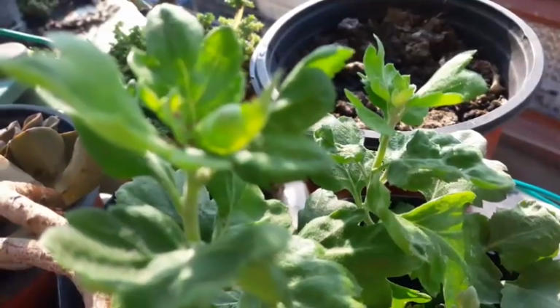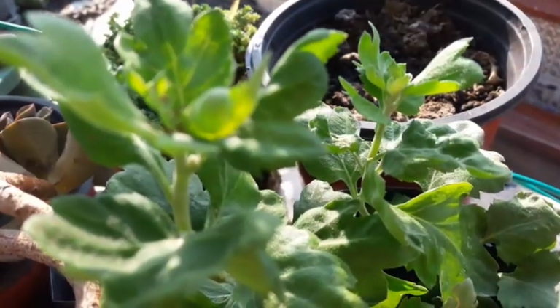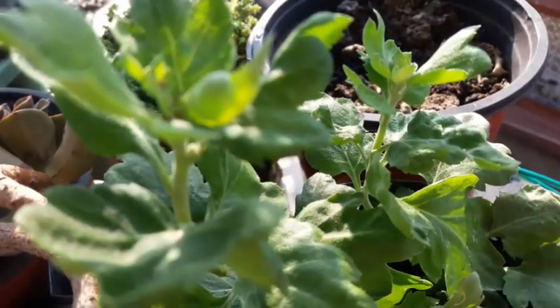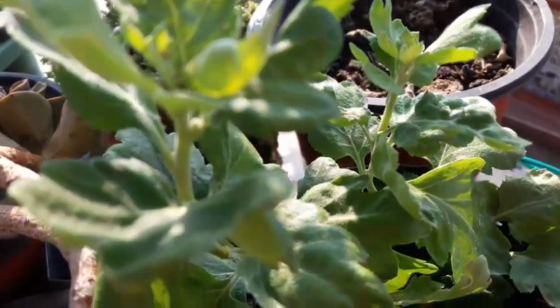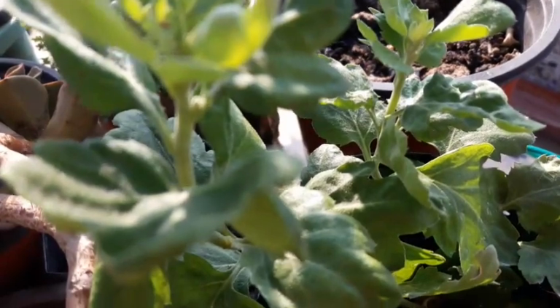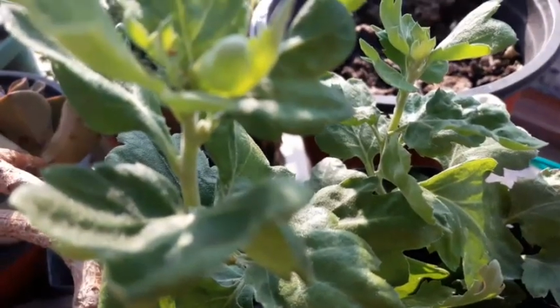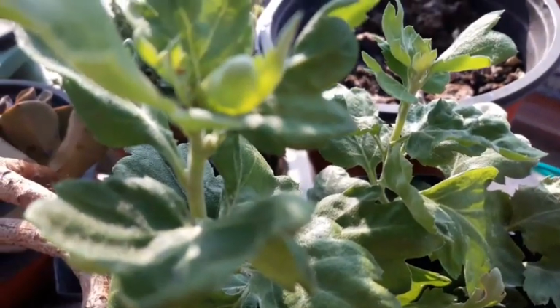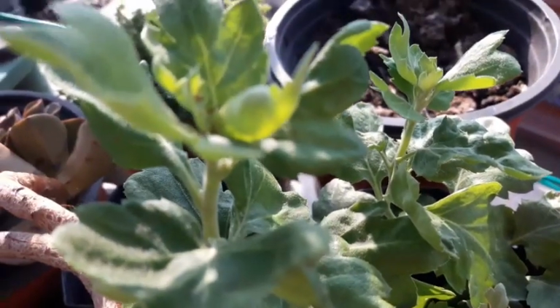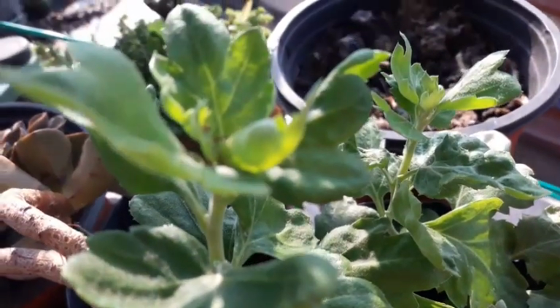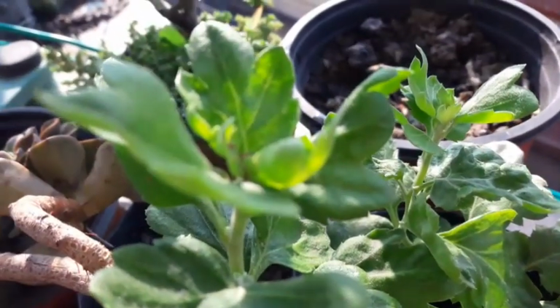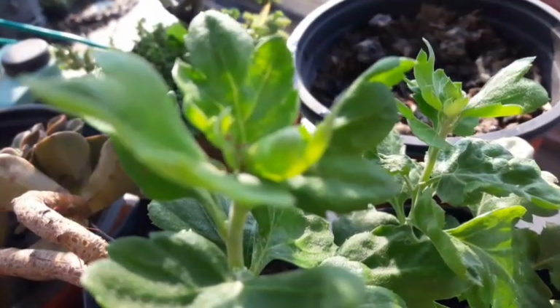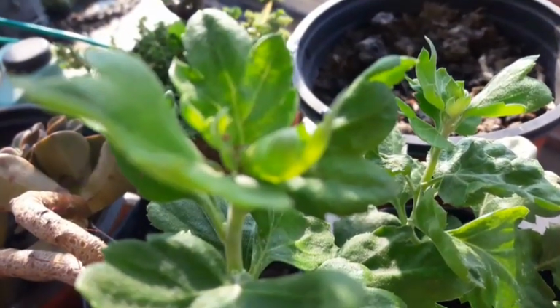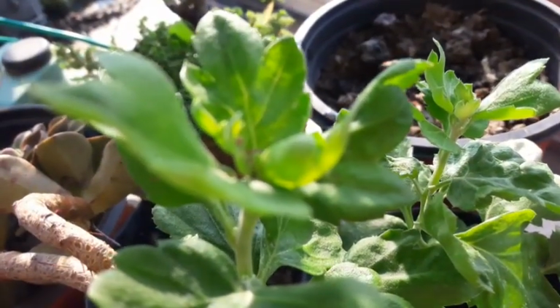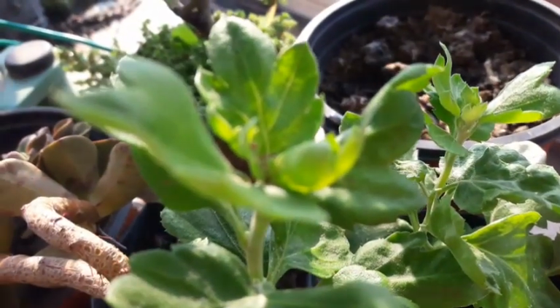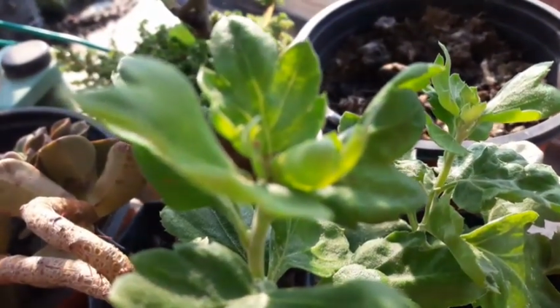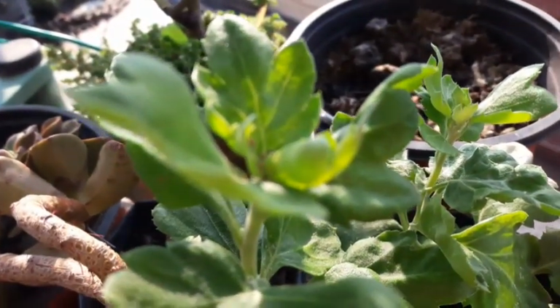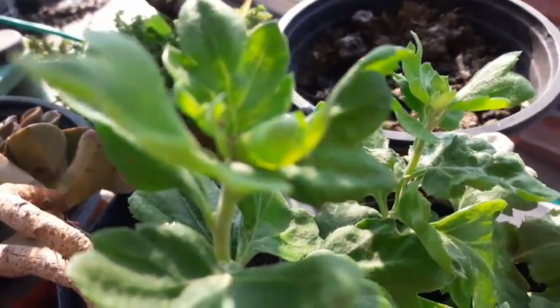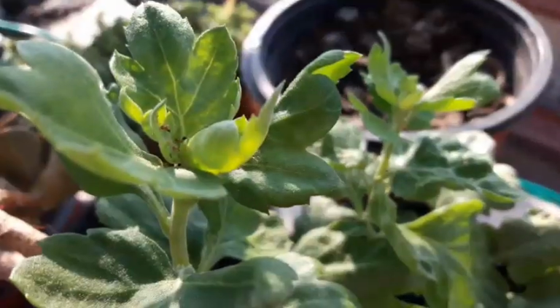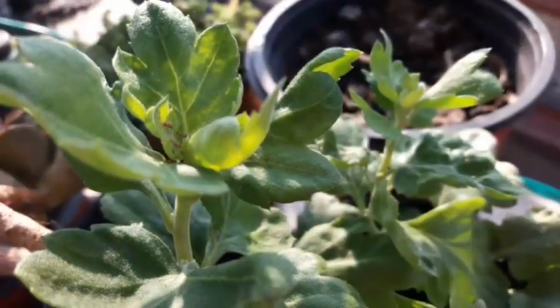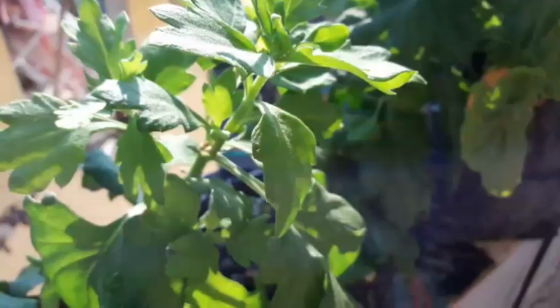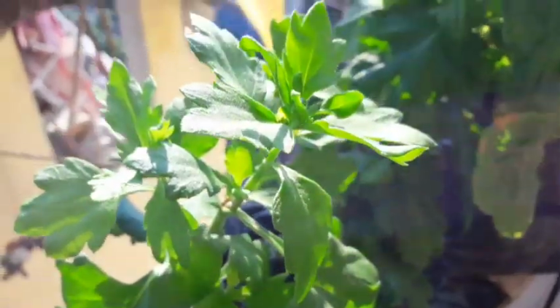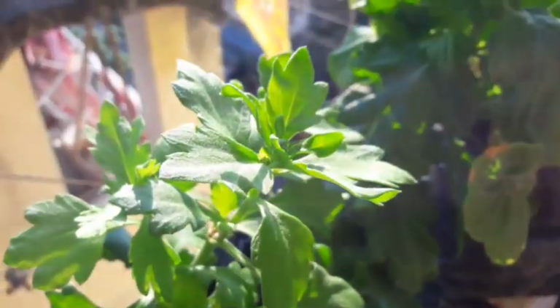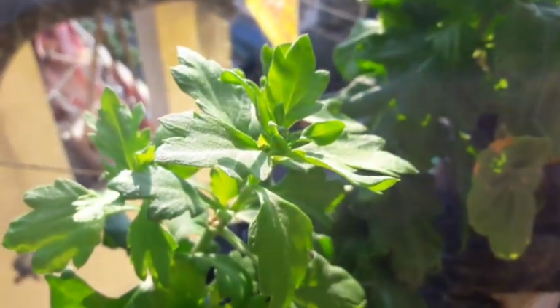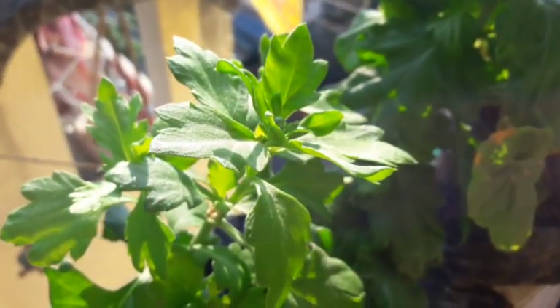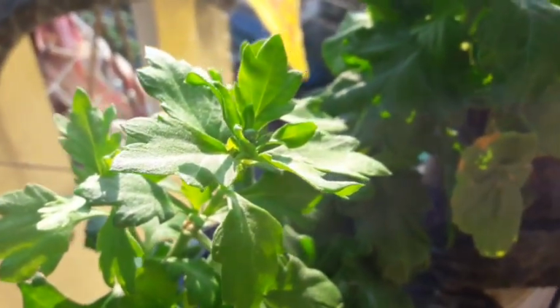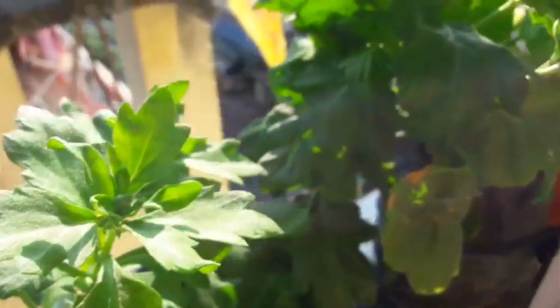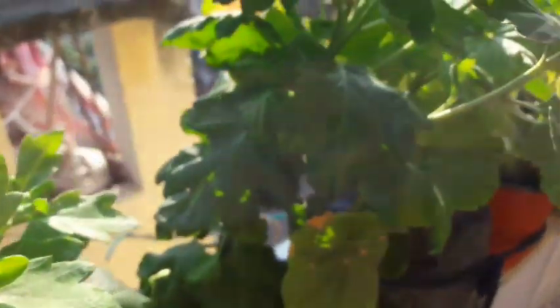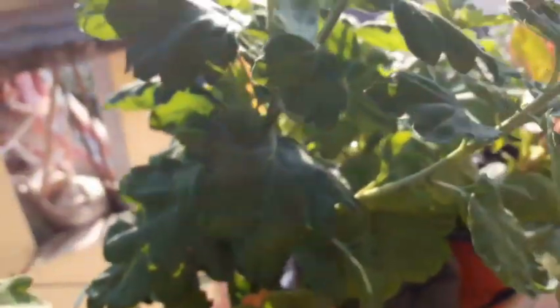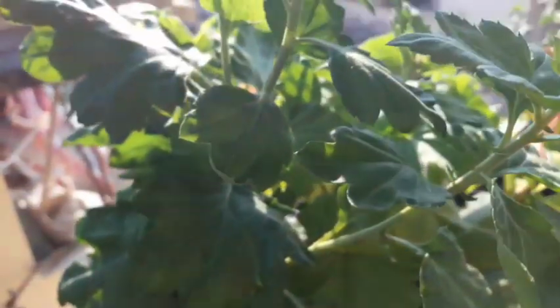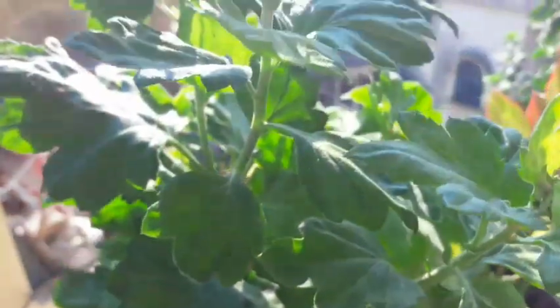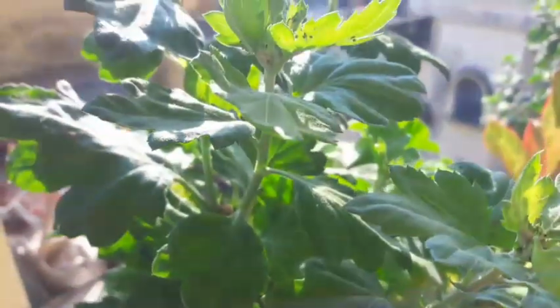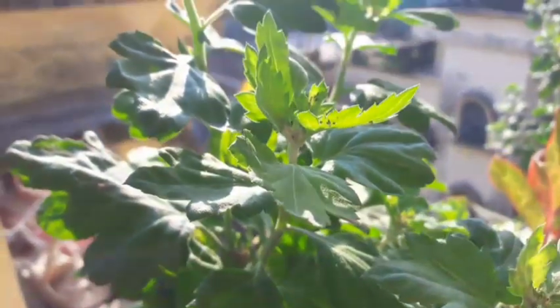Now this is again the cutting, which was taken about a month back, and all are ready to give out buds.